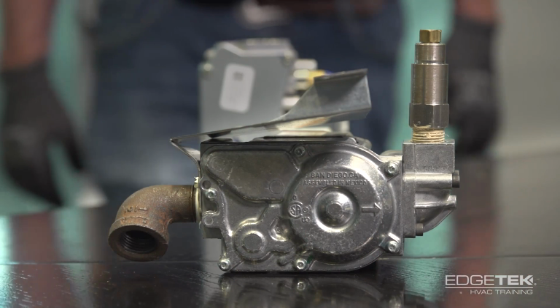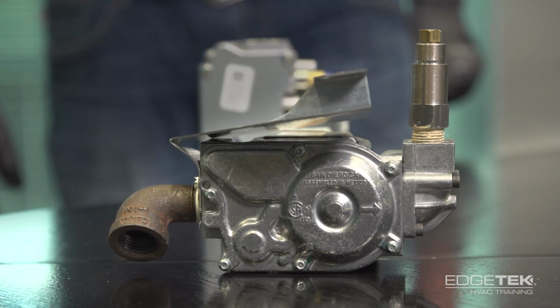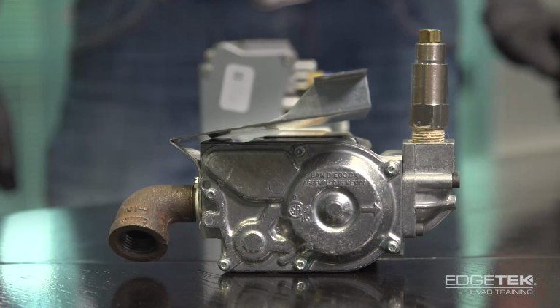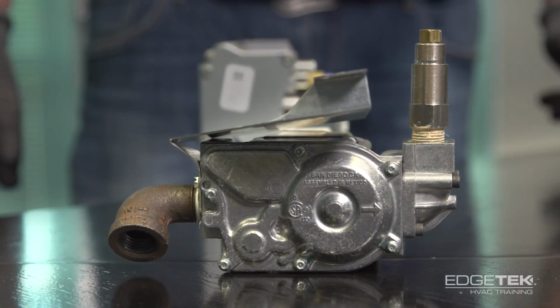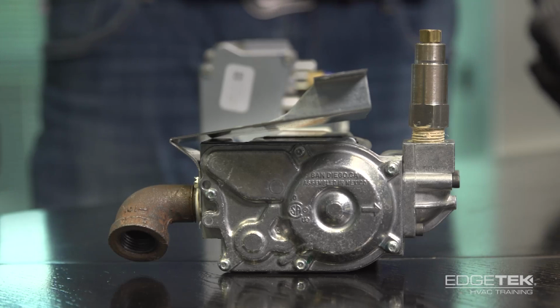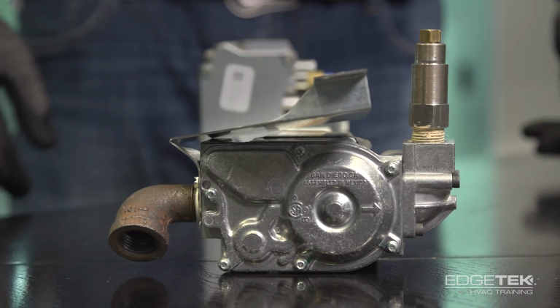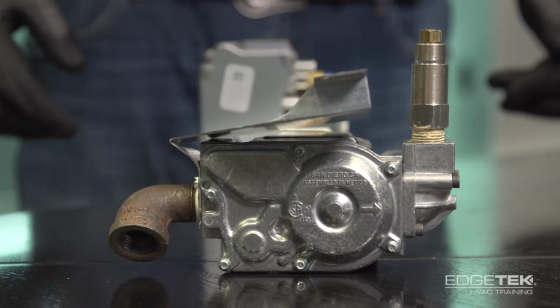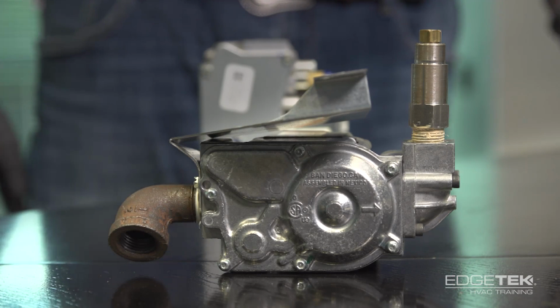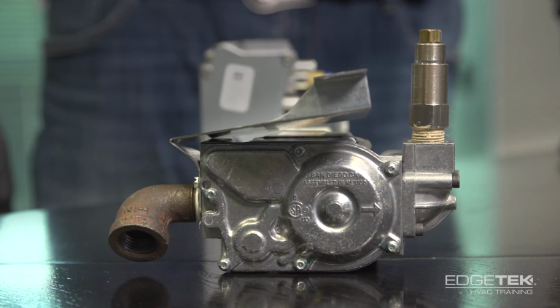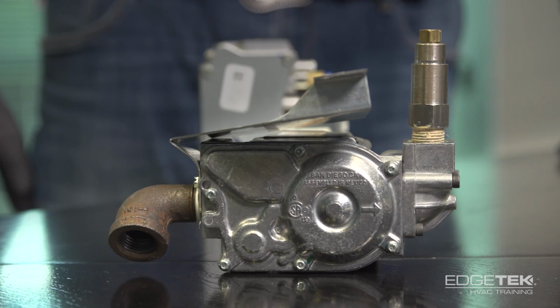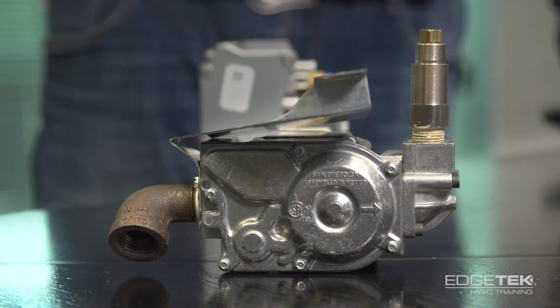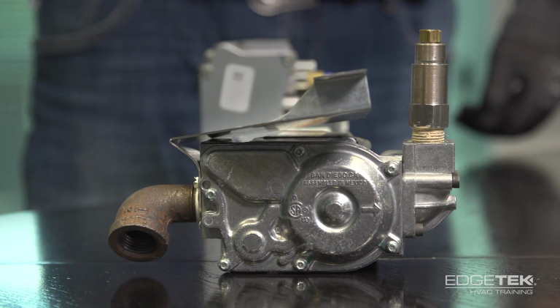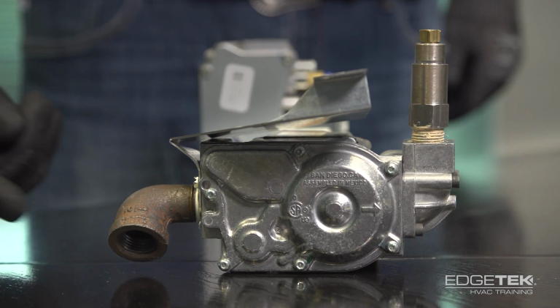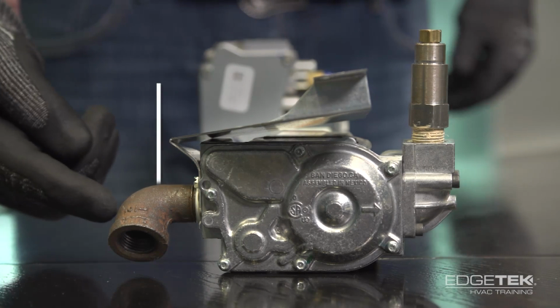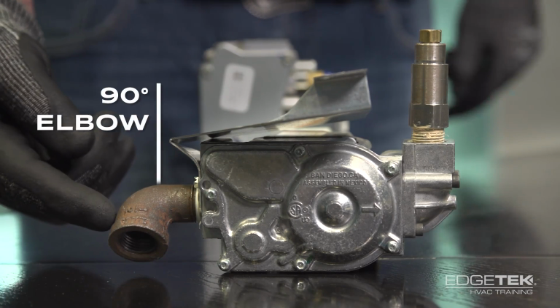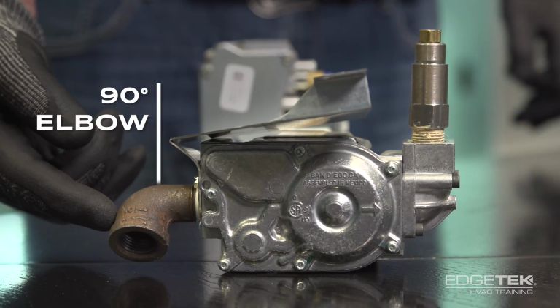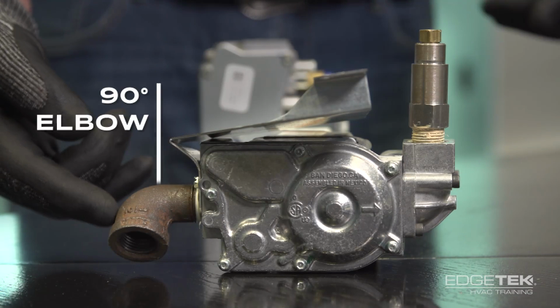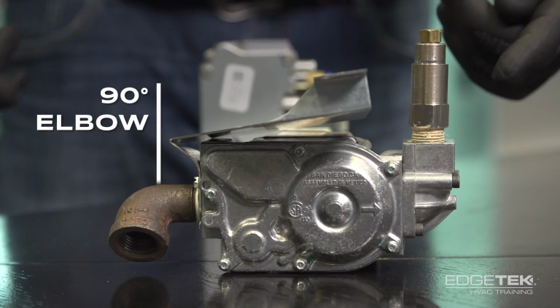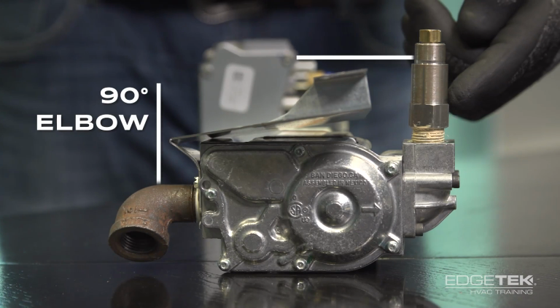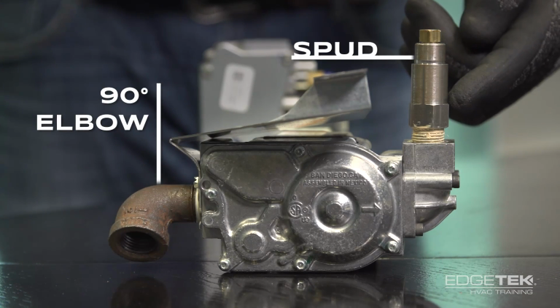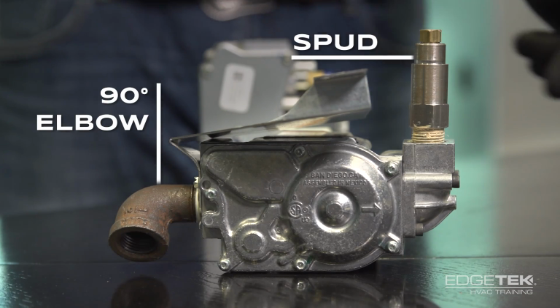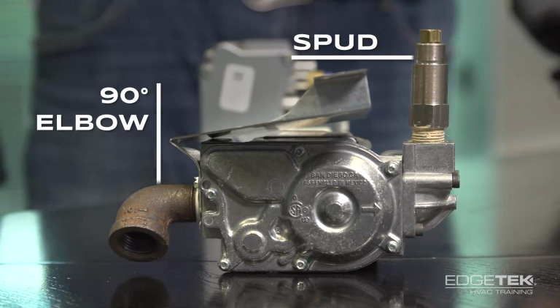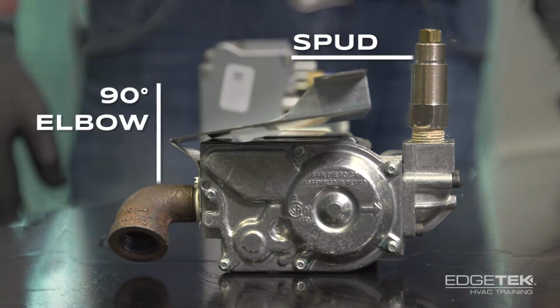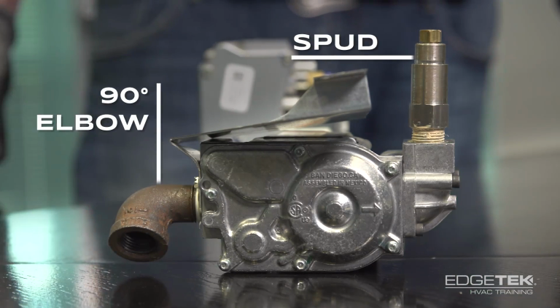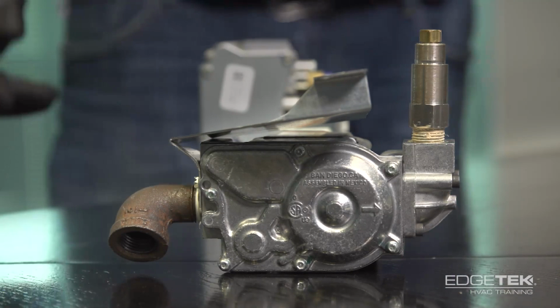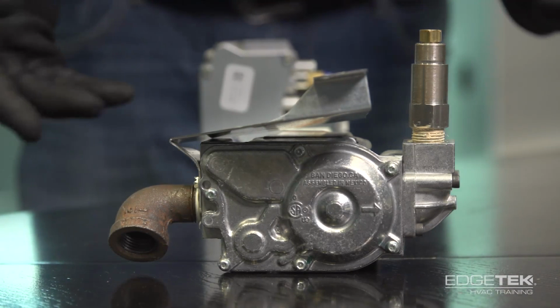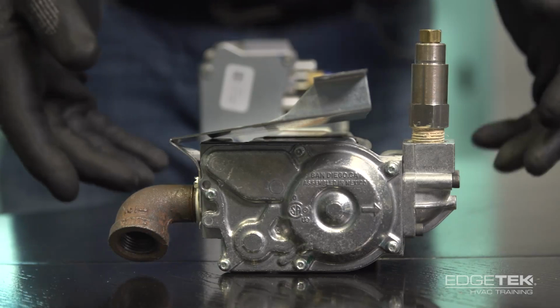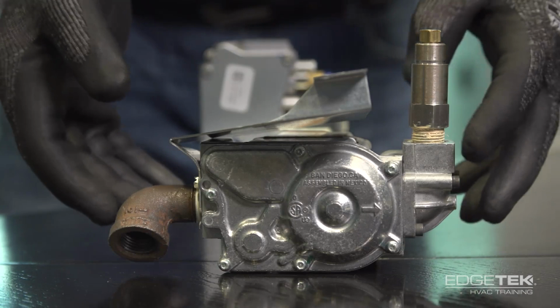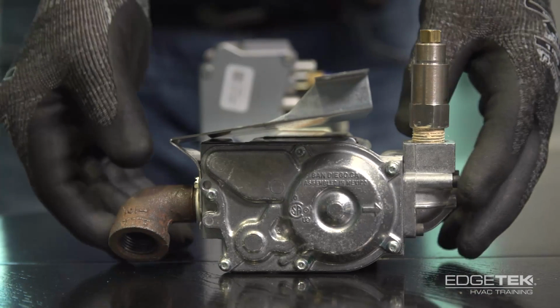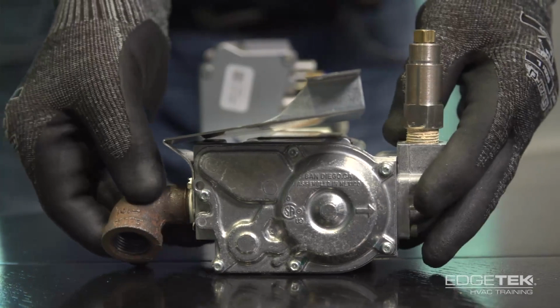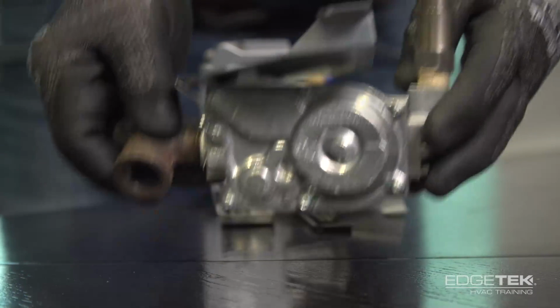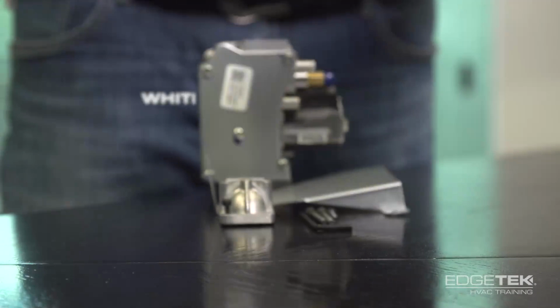This is the valve that we just removed. We're going to need to reuse a couple of the parts off of it. We've got a 90-degree elbow here and also the spud that contains the gas orifice. We'll need to take them off of this valve and put them on the new one.